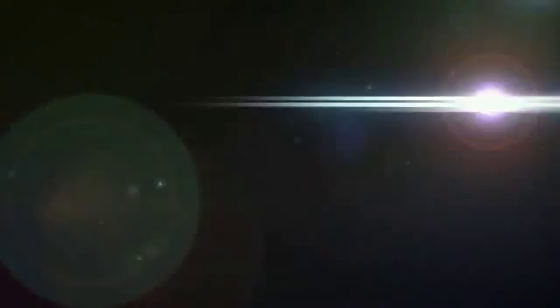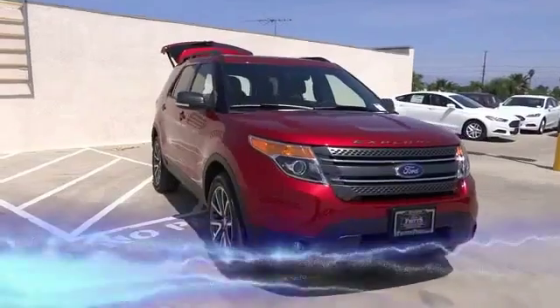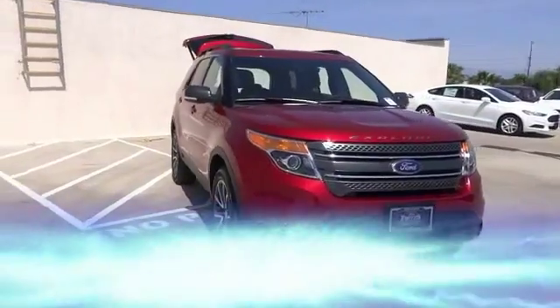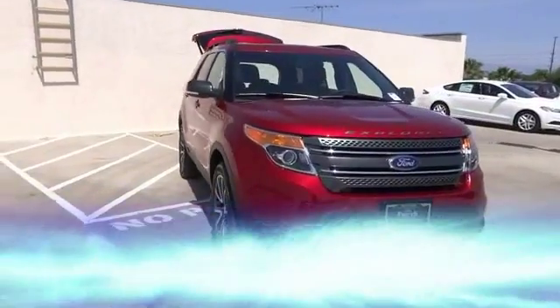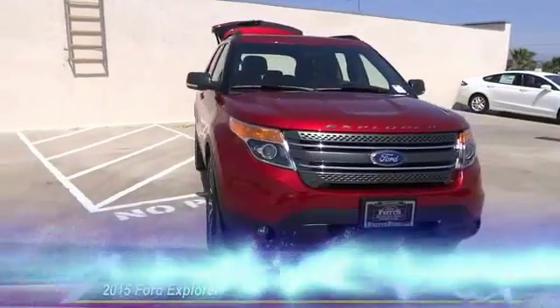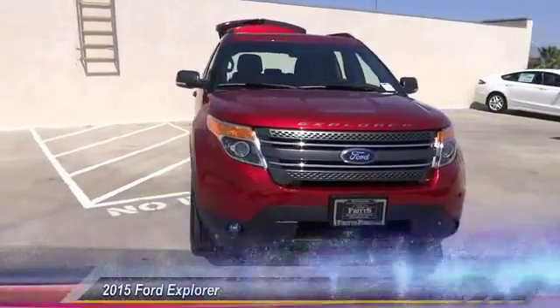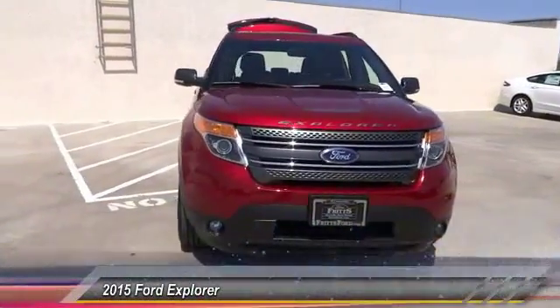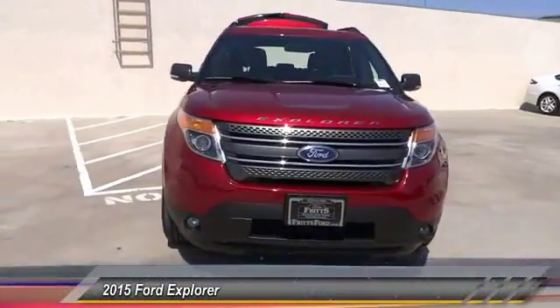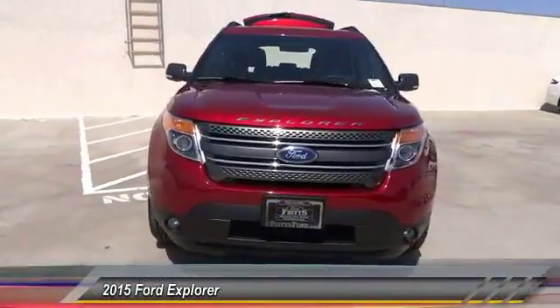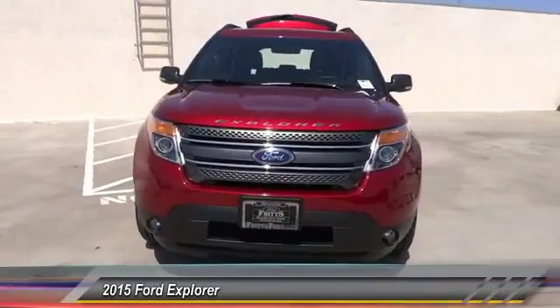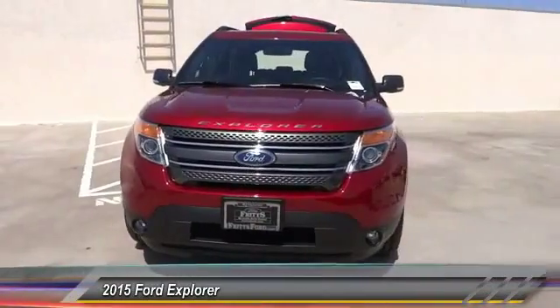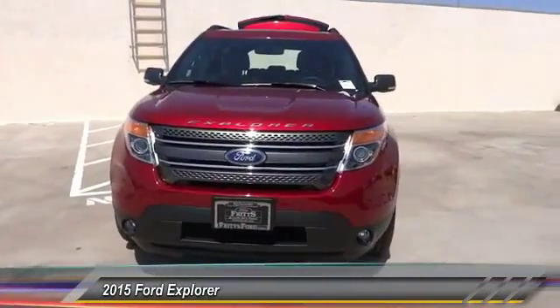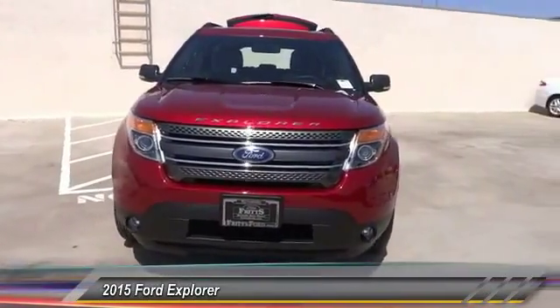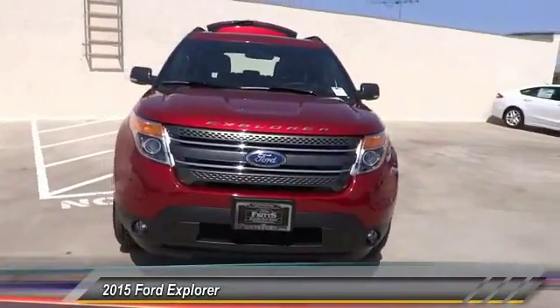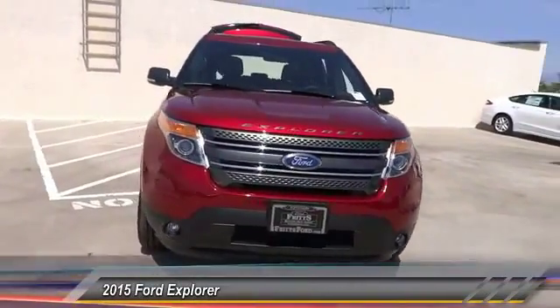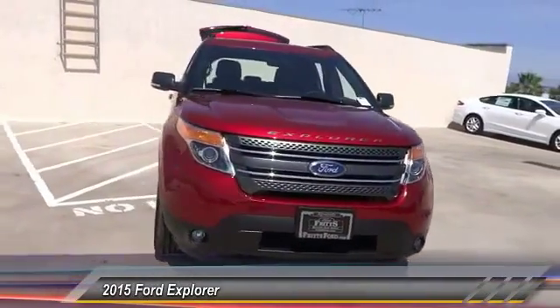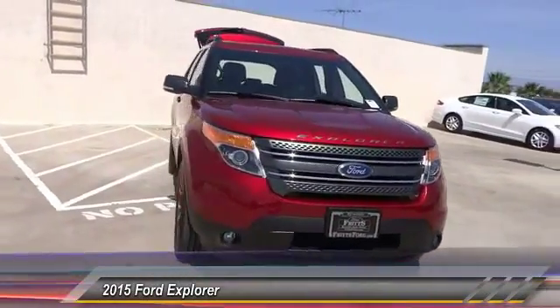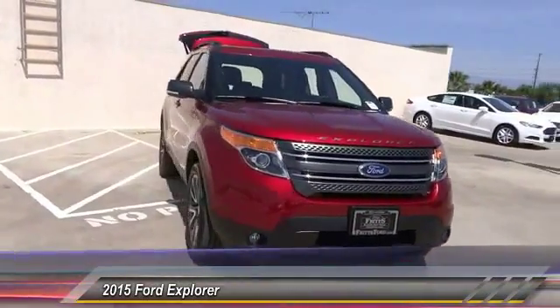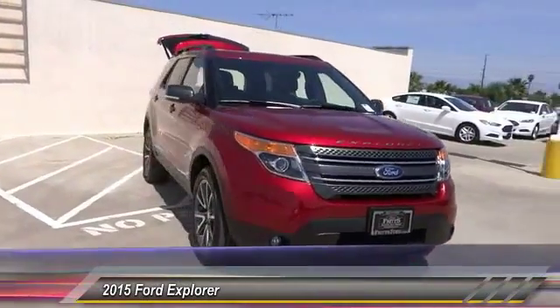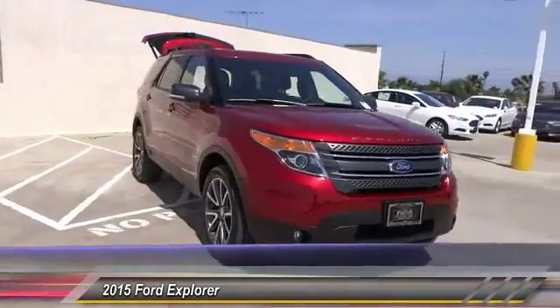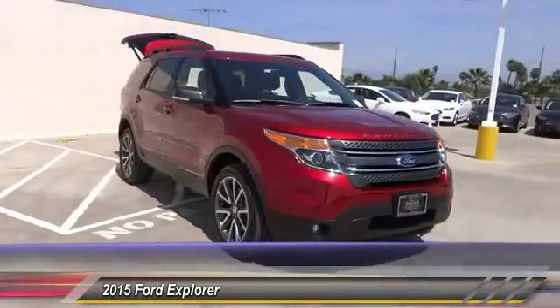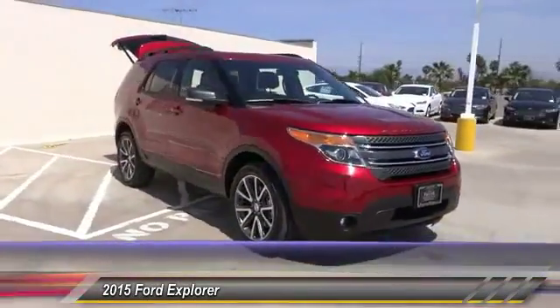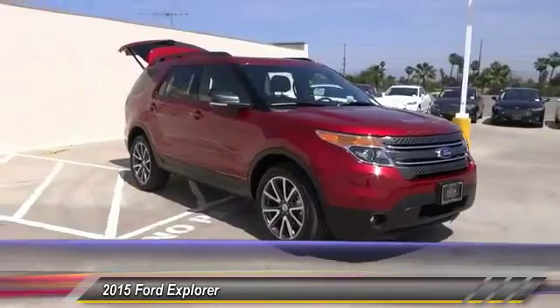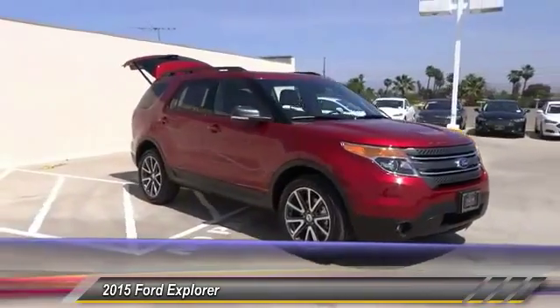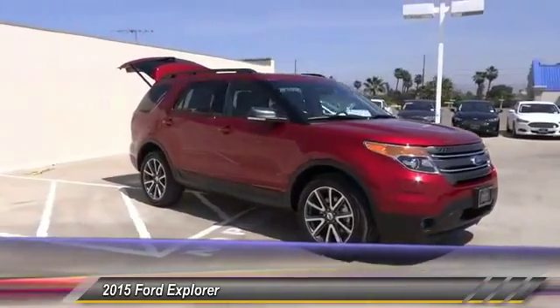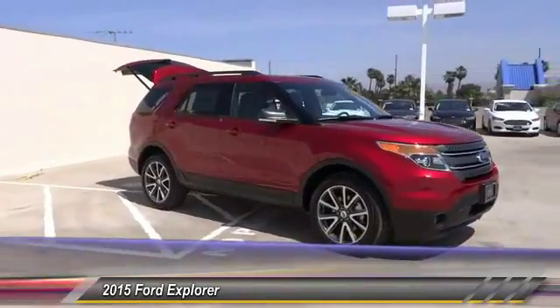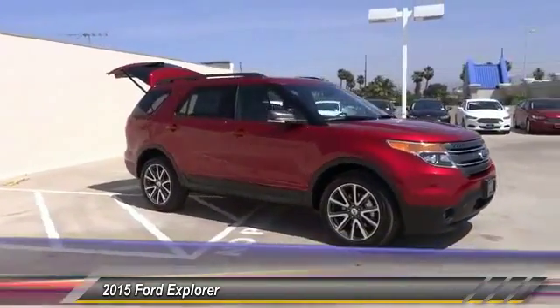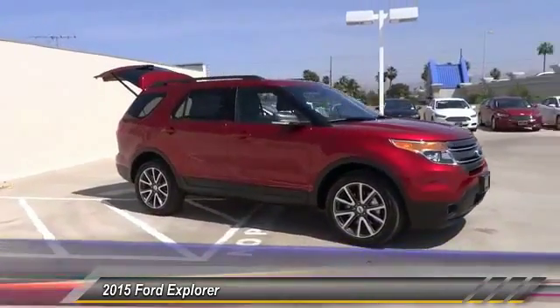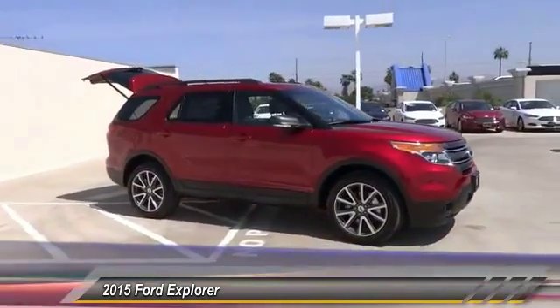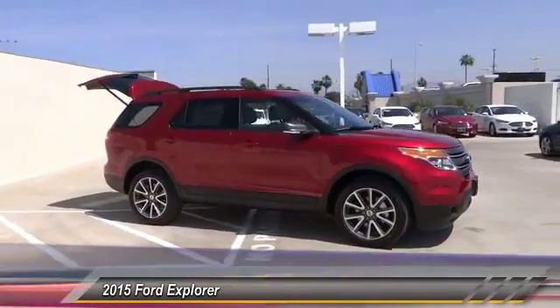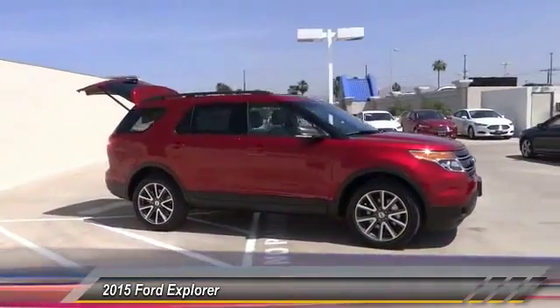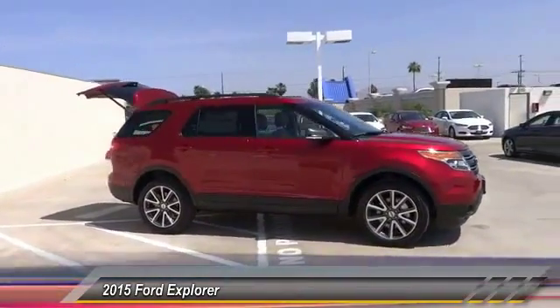The 2015 Explorer. You've got a lot of capabilities to call on in a Ford Explorer. Don't underestimate your choices. This vehicle has less than 100 miles. Here are some of this vehicle's great options.